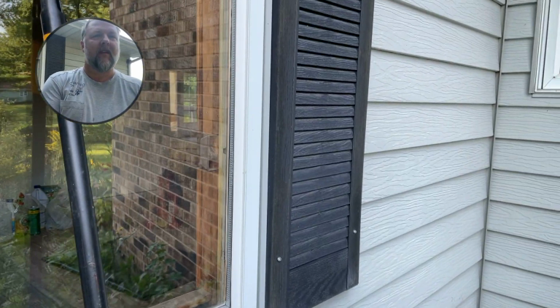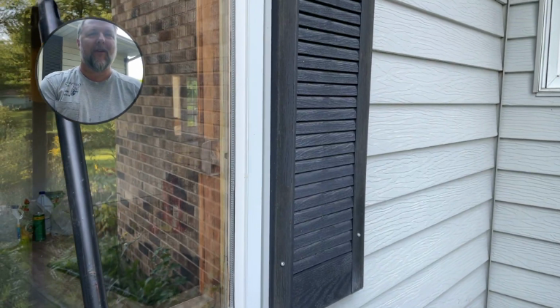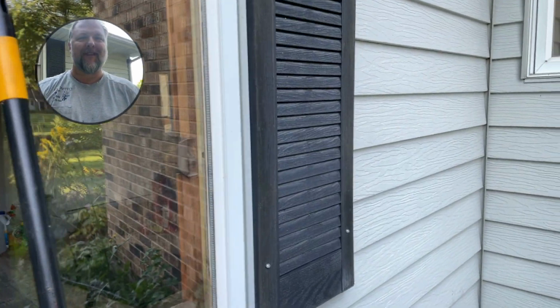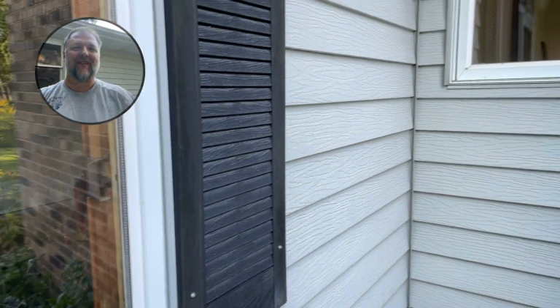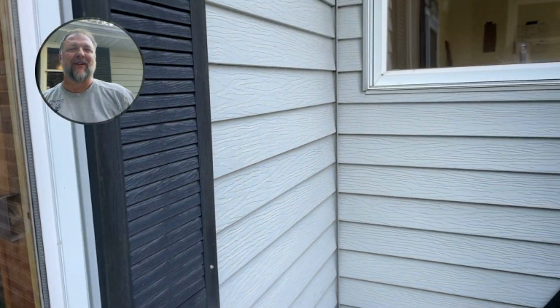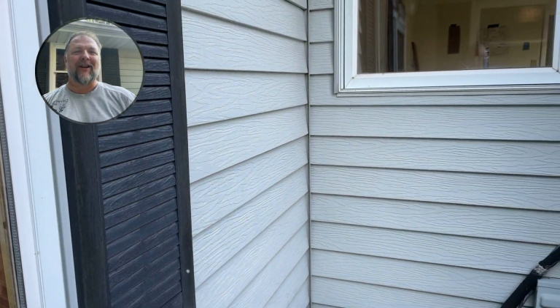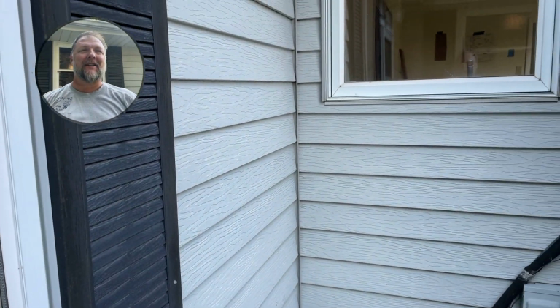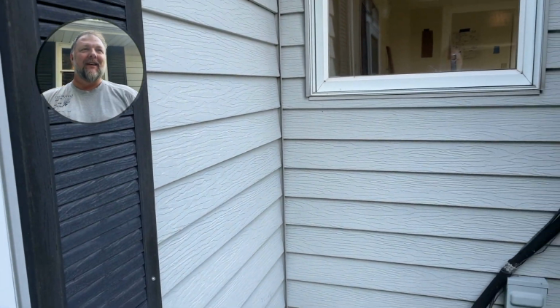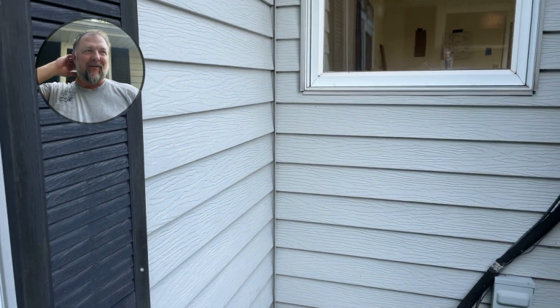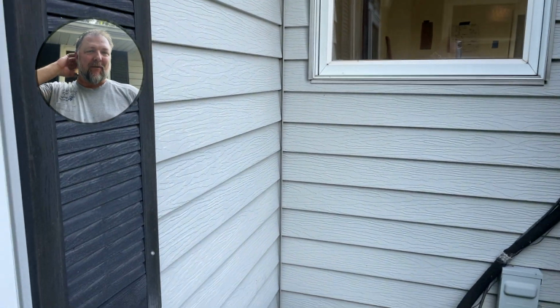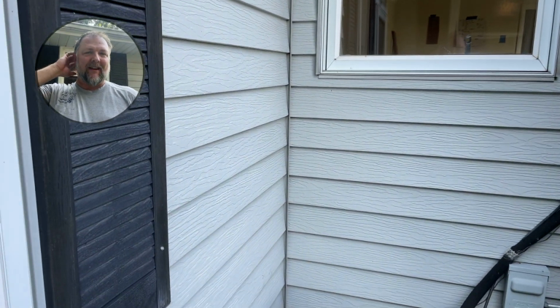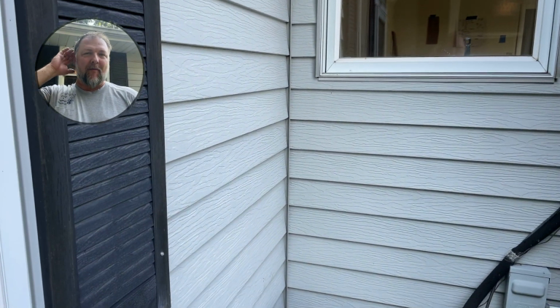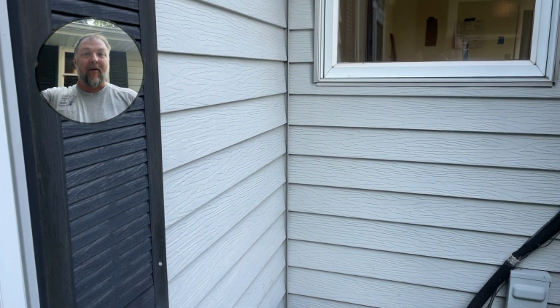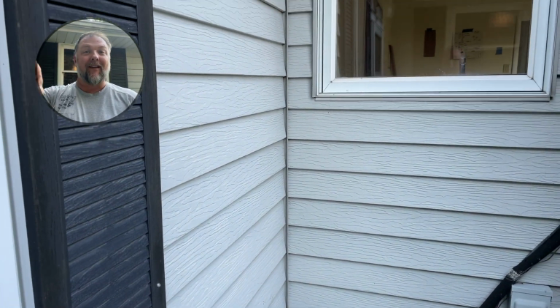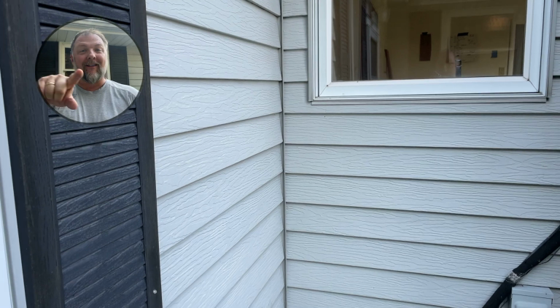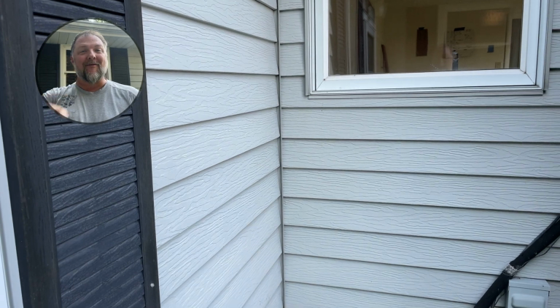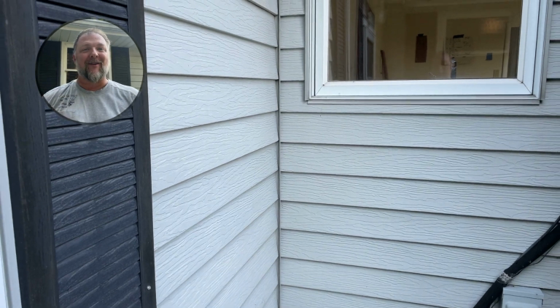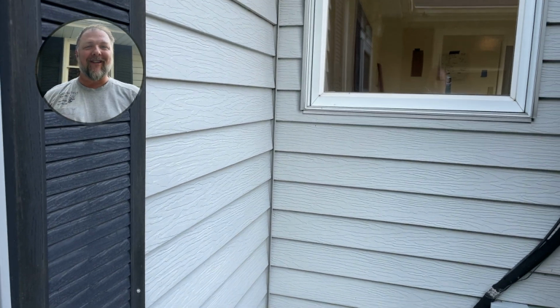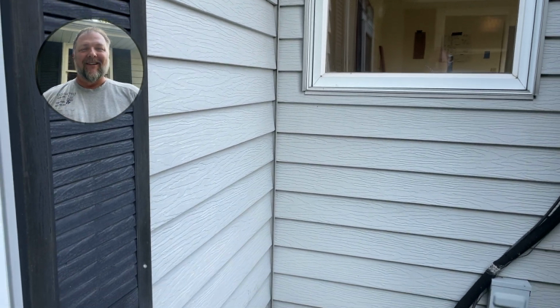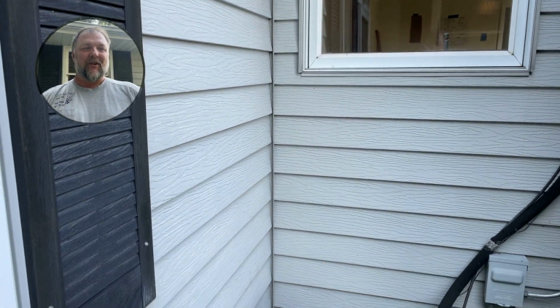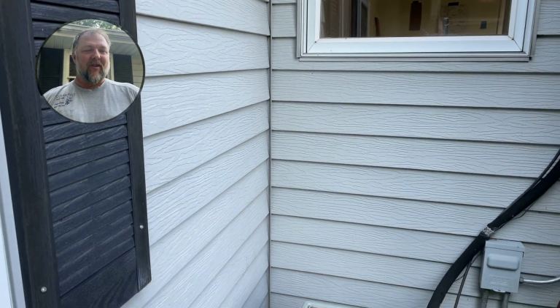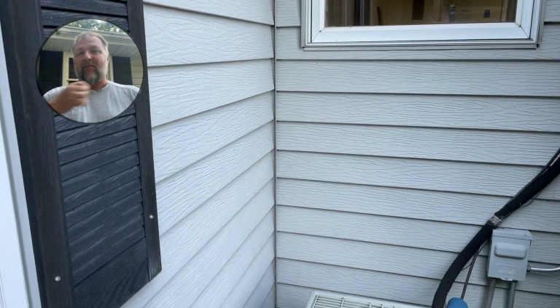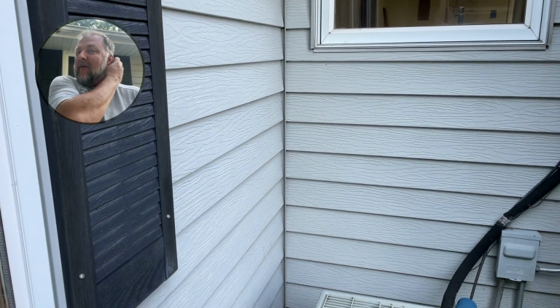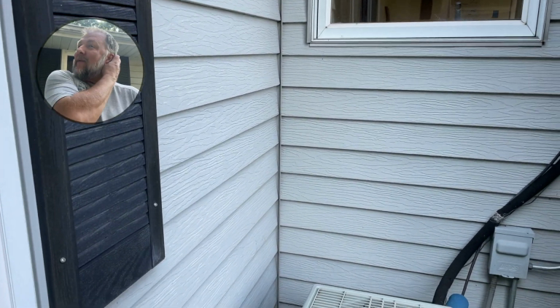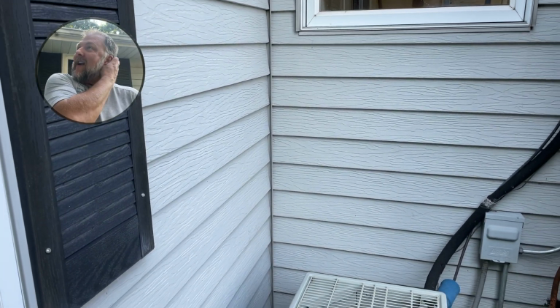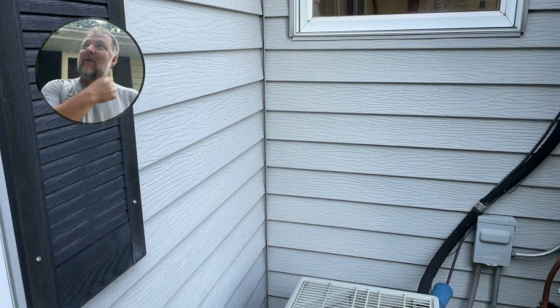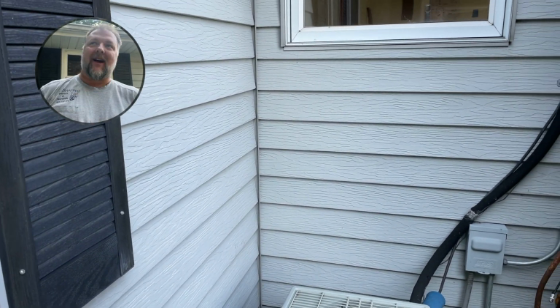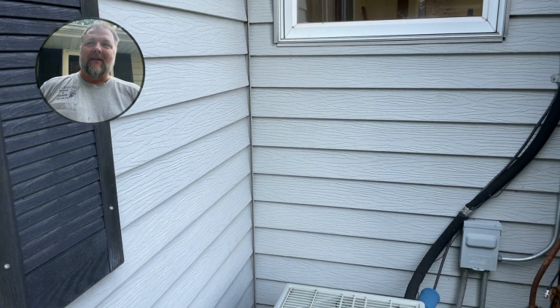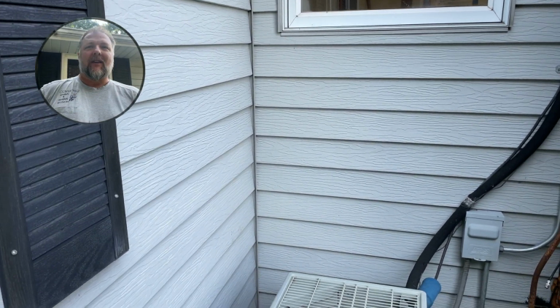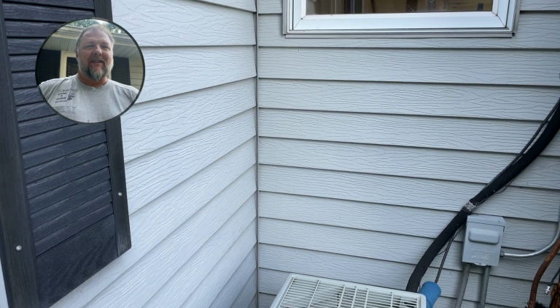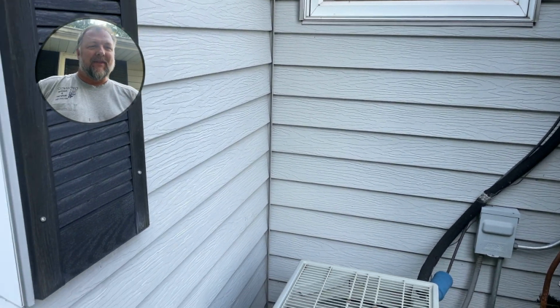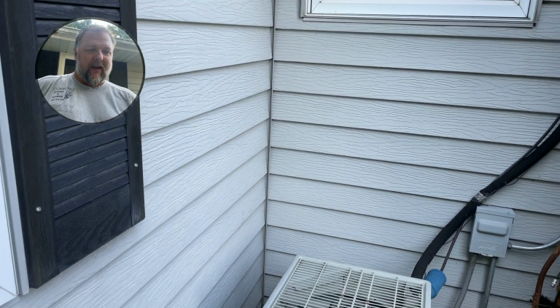Well hey everyone, David Cook coming at you from Franco Painting and Wallpaper and the Huntley Home Makeover. We have been plugging away — we are at two weeks now. Hard to believe it's been two weeks.